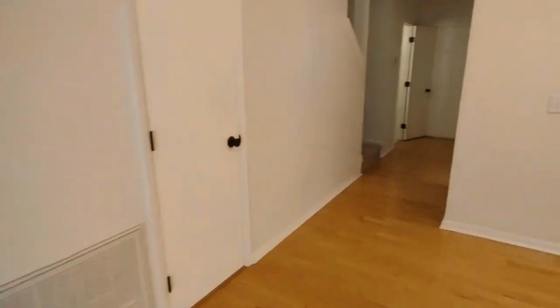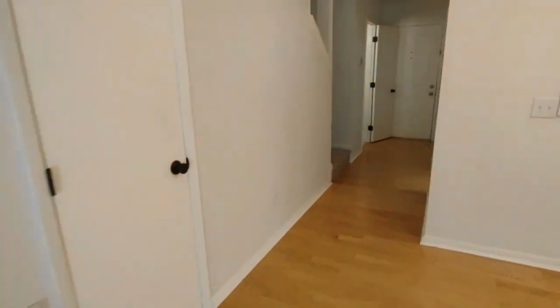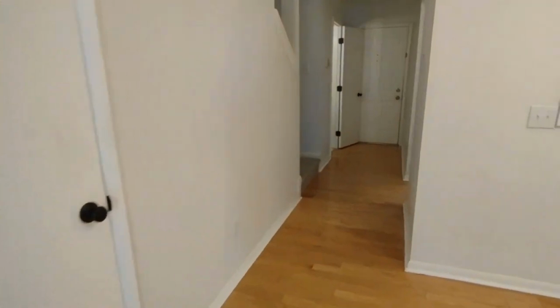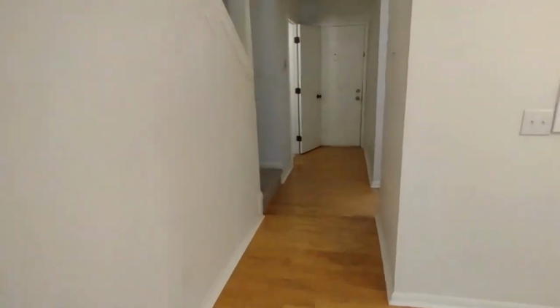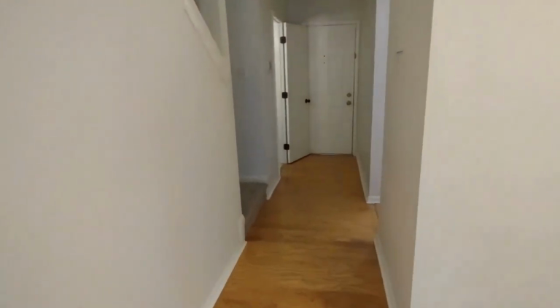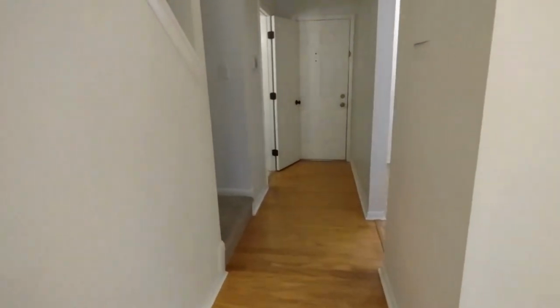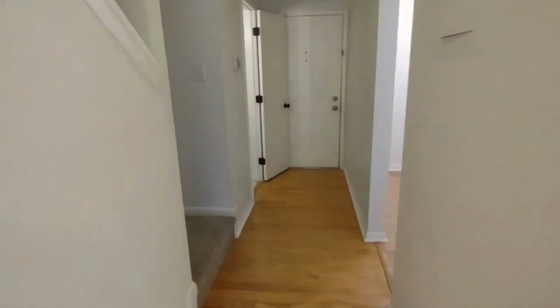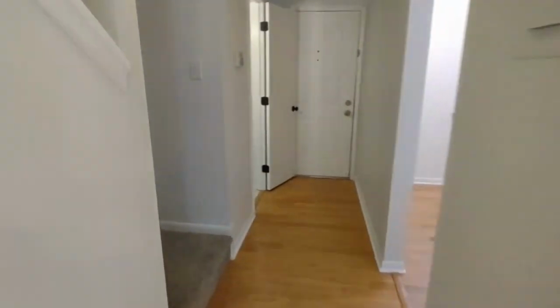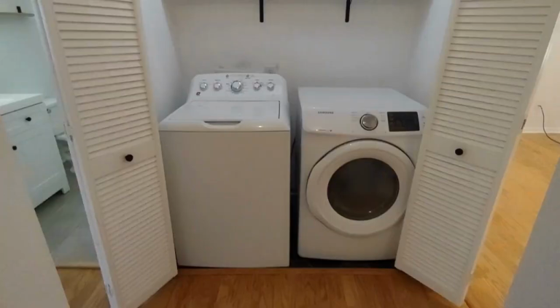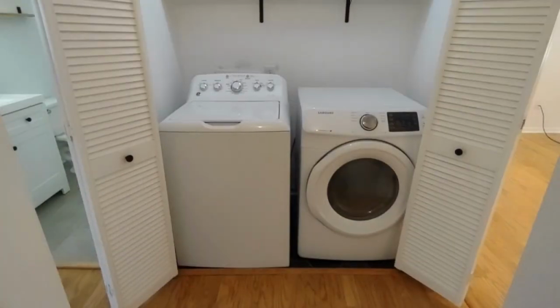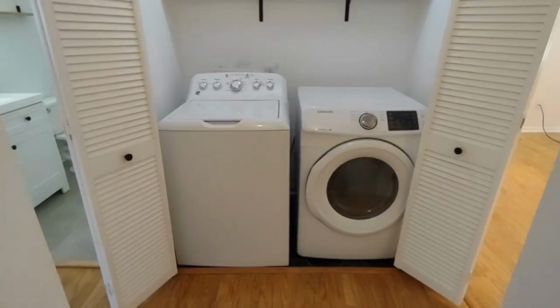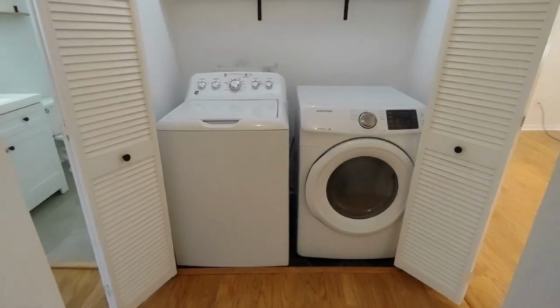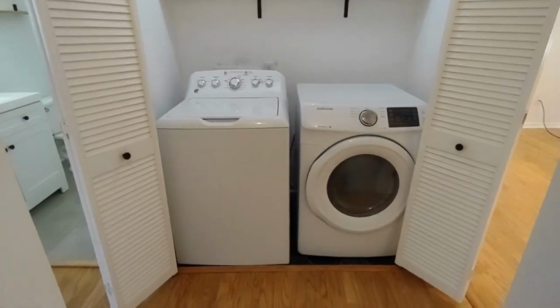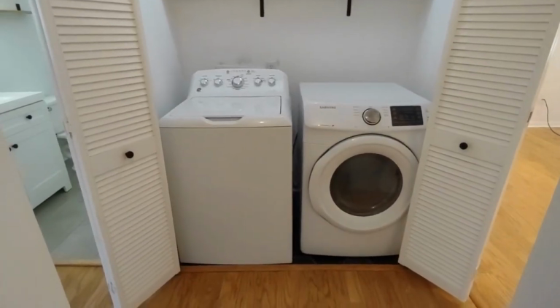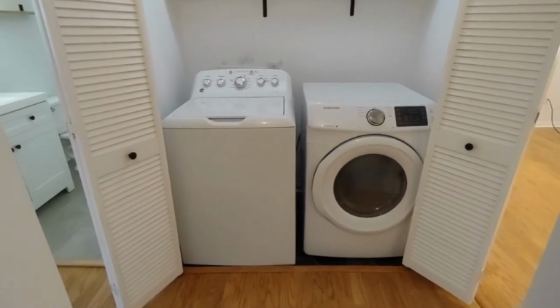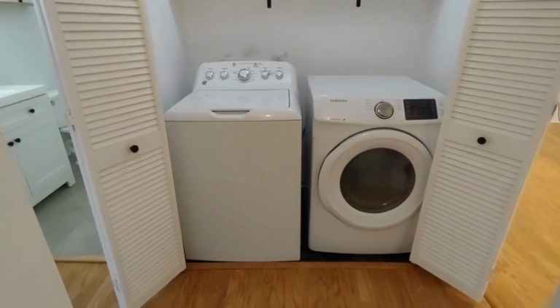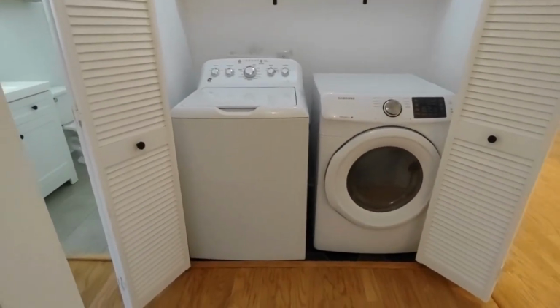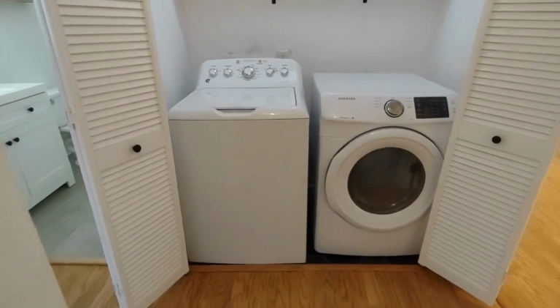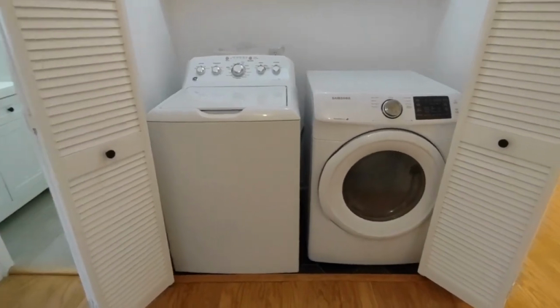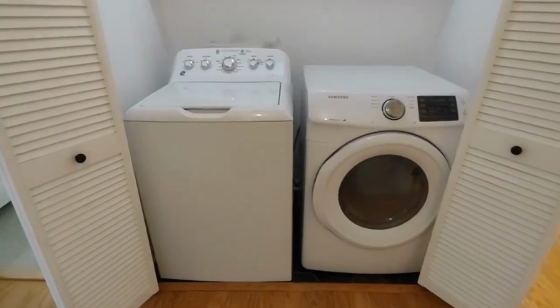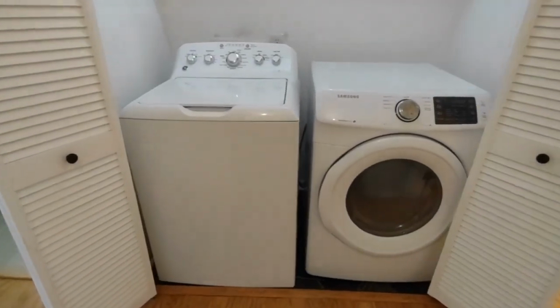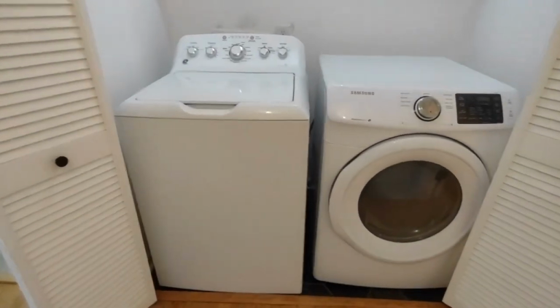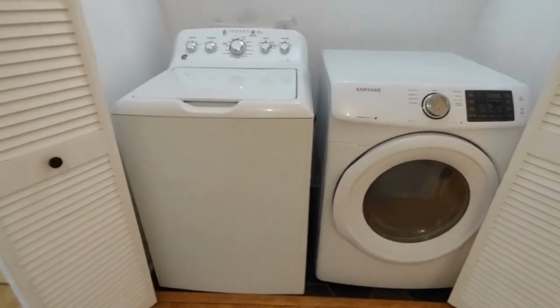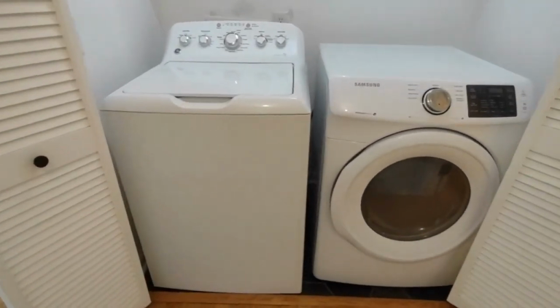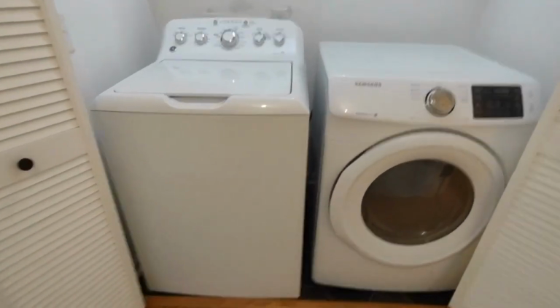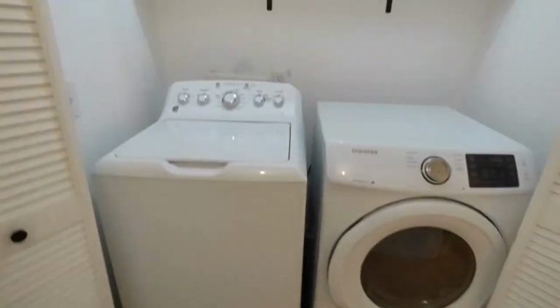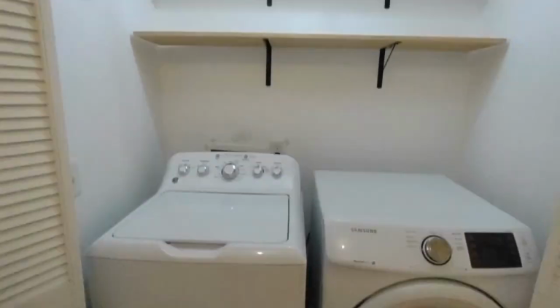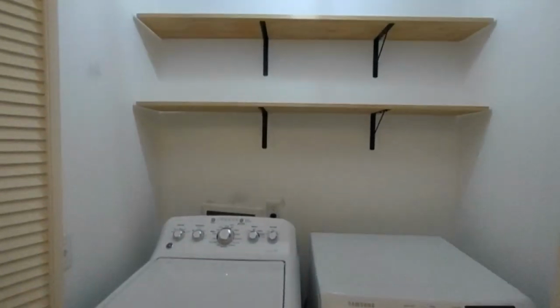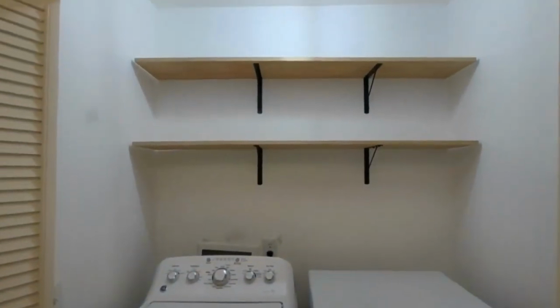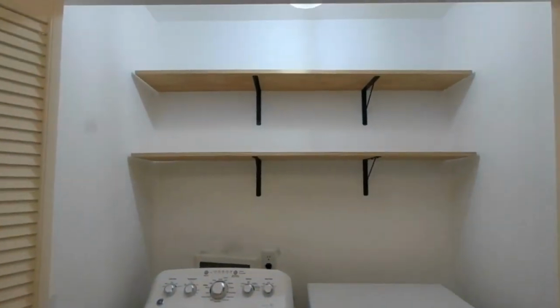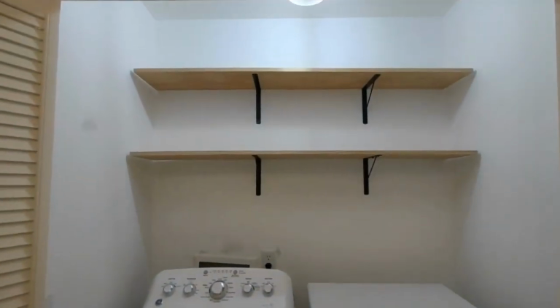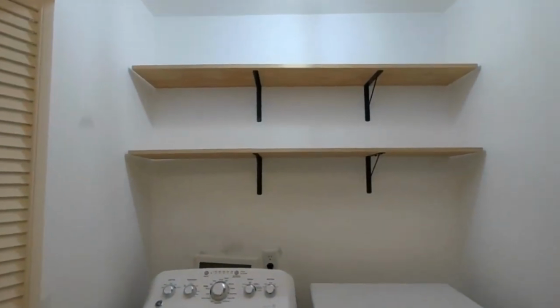Now, let's go upstairs to see the bedrooms. At the top of the stairs, directly in front of you, is the laundry area. The laundry area is complete with washer and dryer, as well as storage space above.